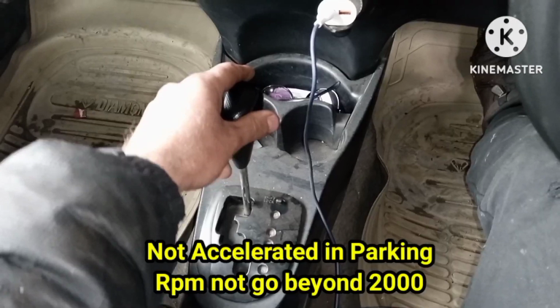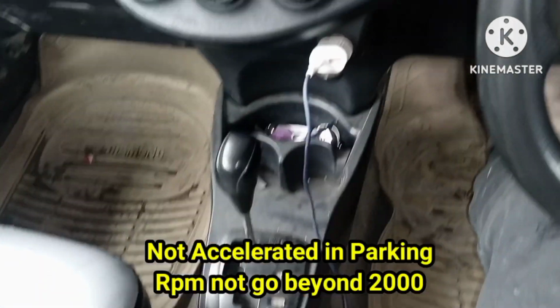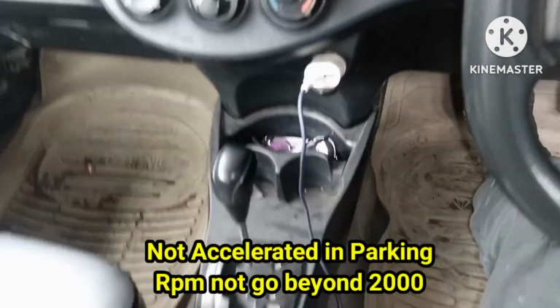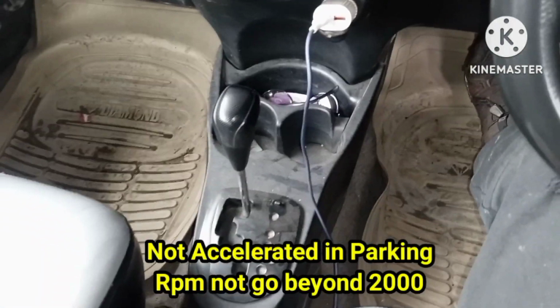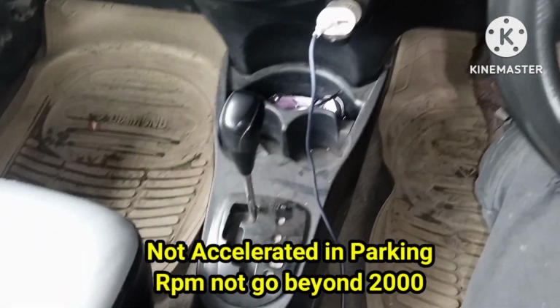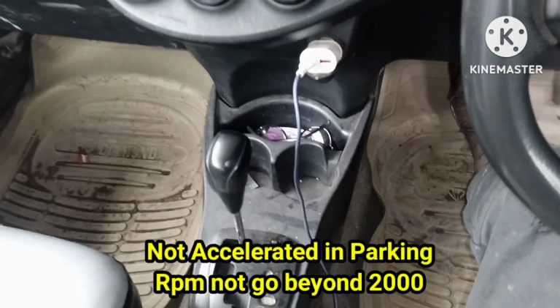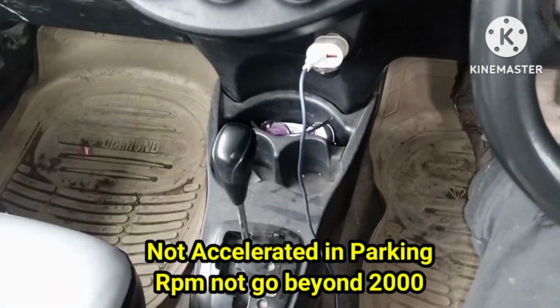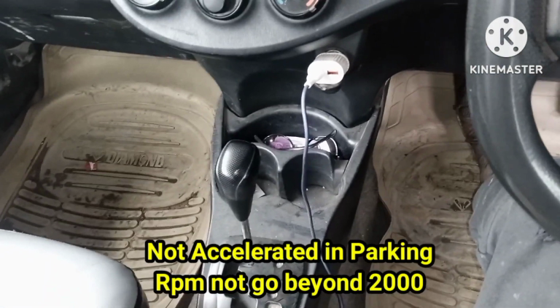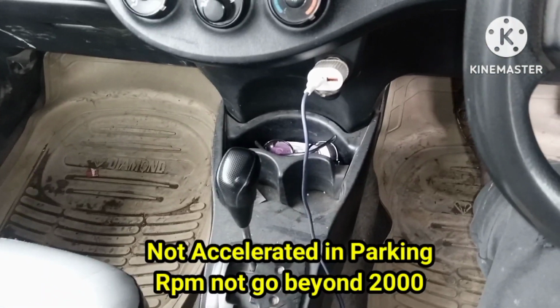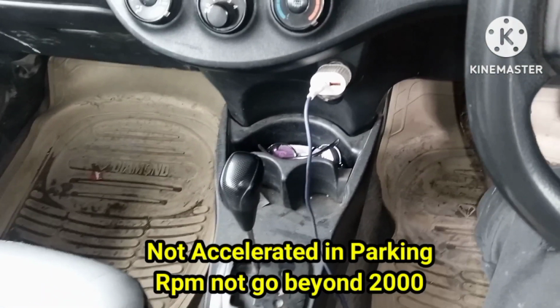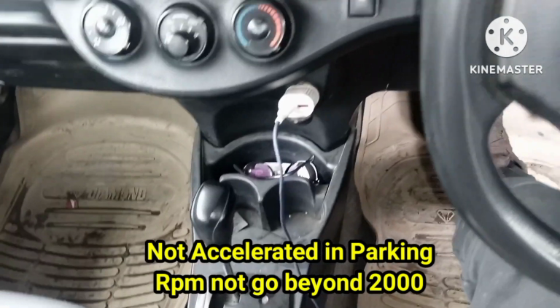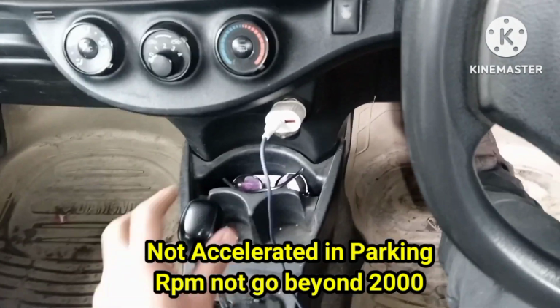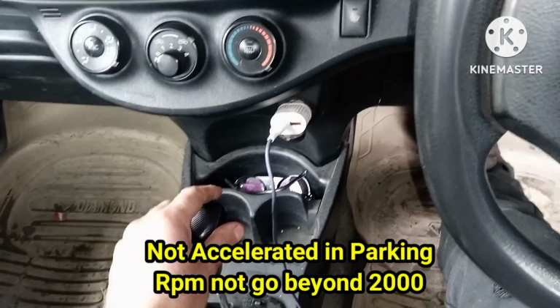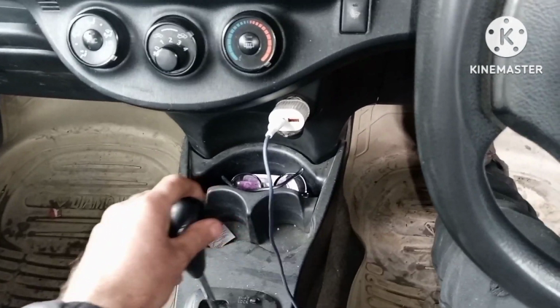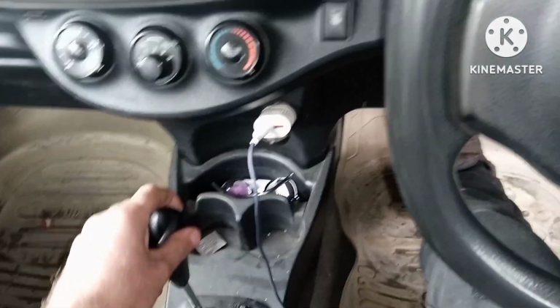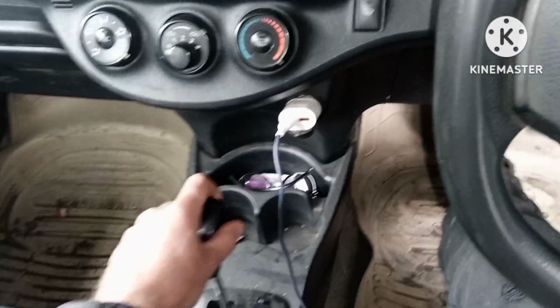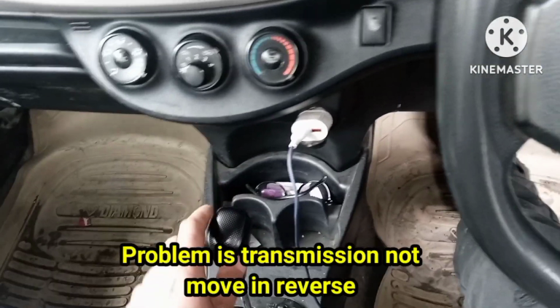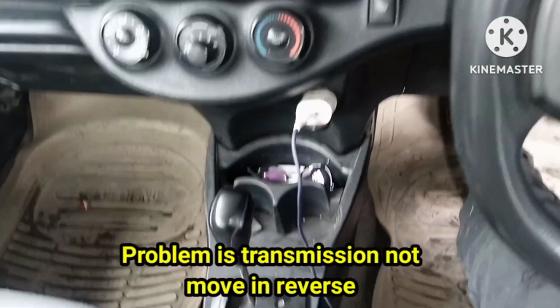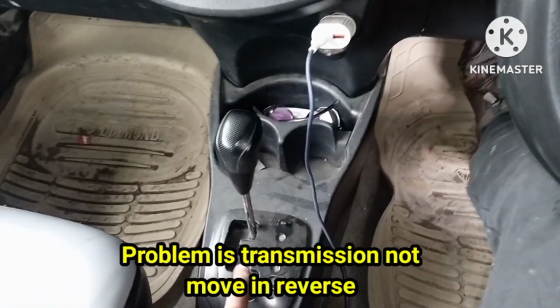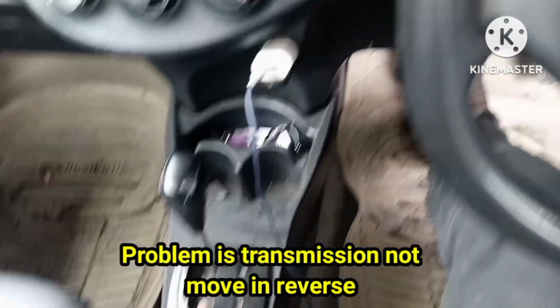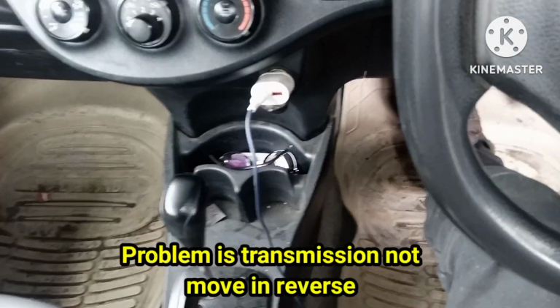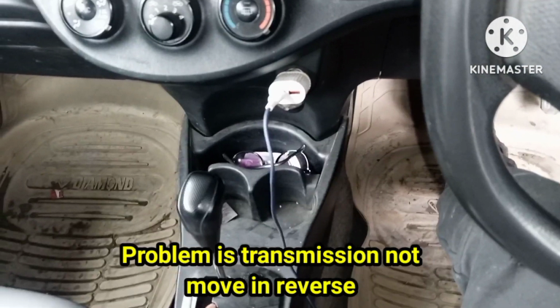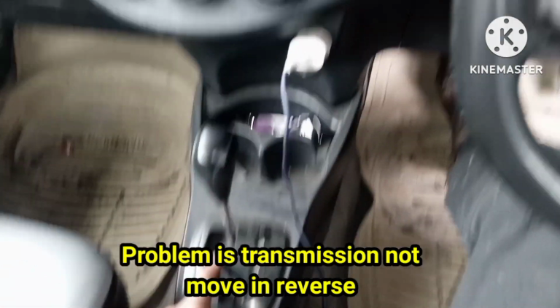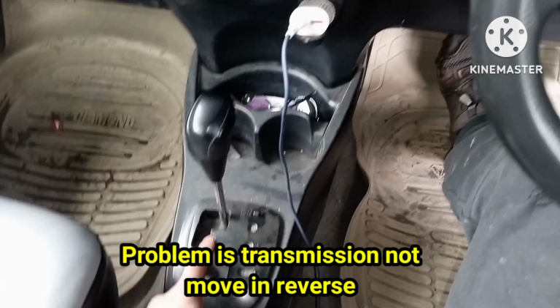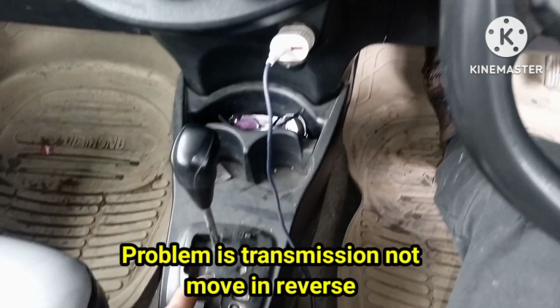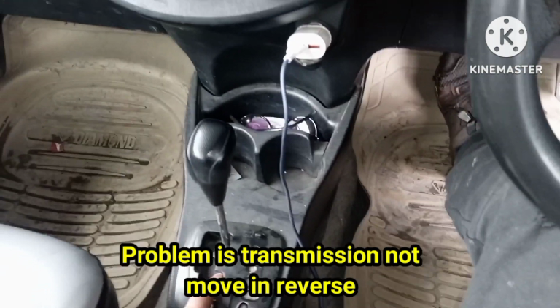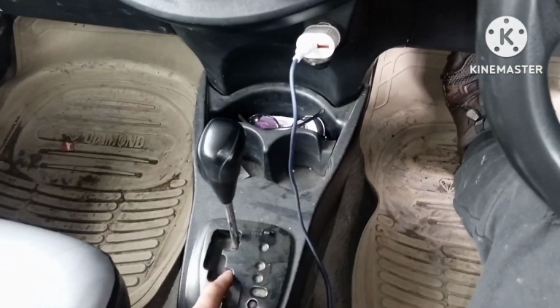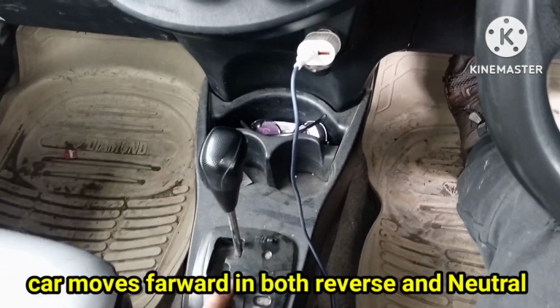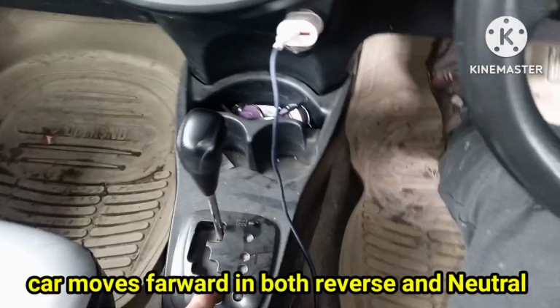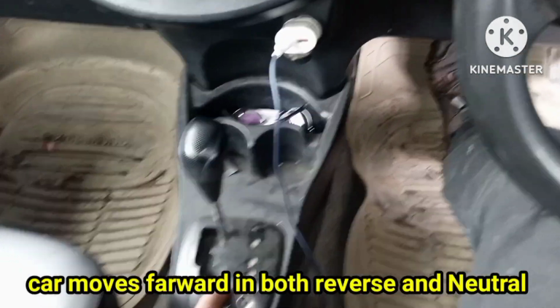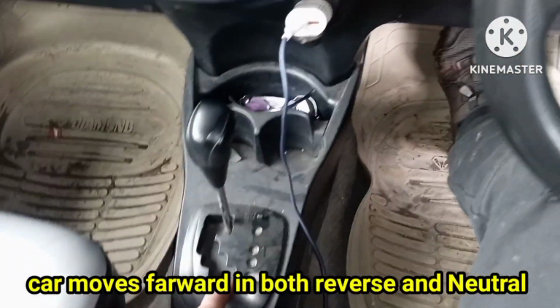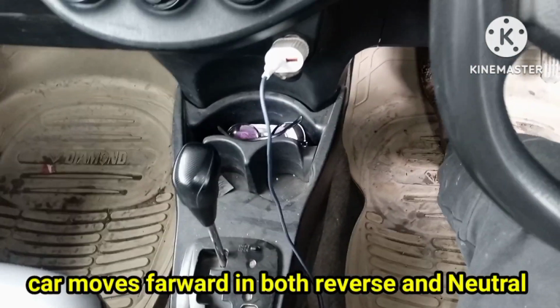We have two major issues in this car. Number one: in parking or neutral, when we press the accelerator pedal full, it does not take the accelerator above 2000 RPM. The second fault is a very unusual fault that you have never listened to or seen before.